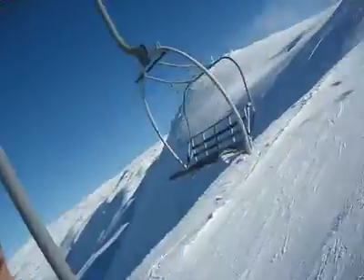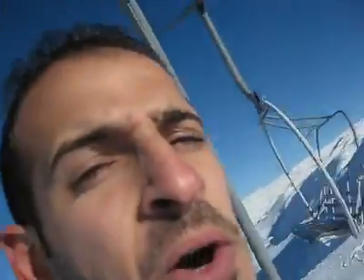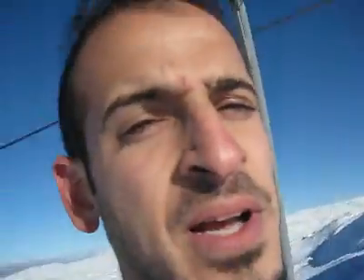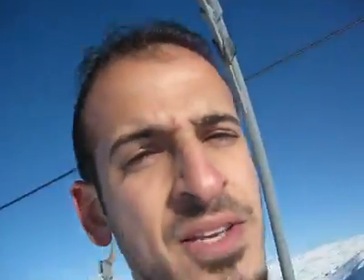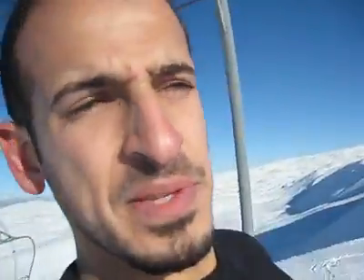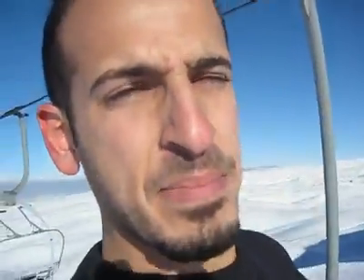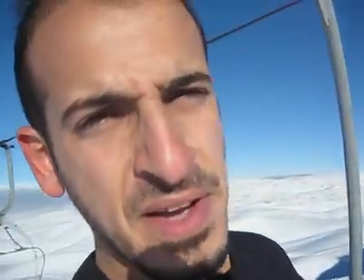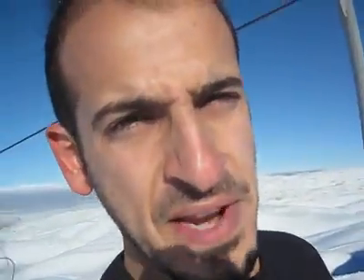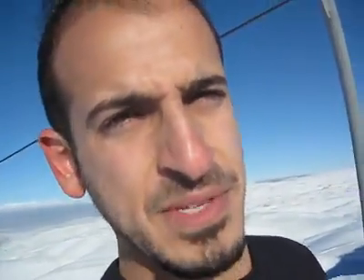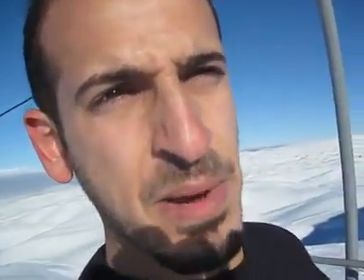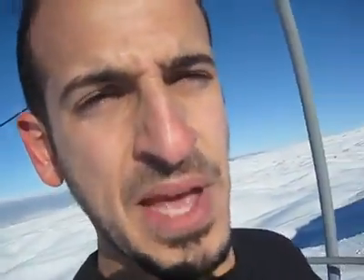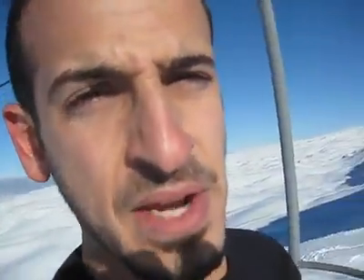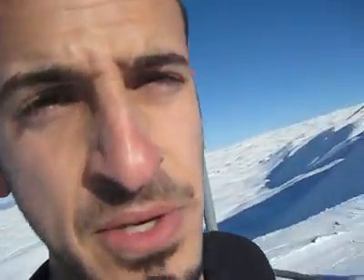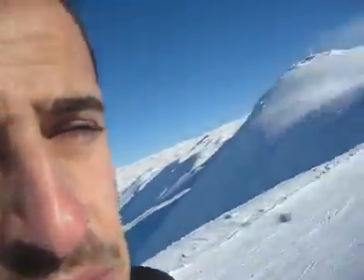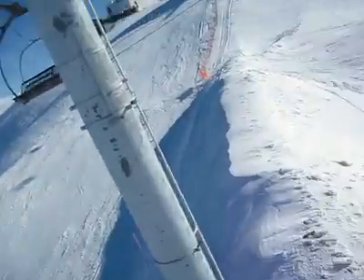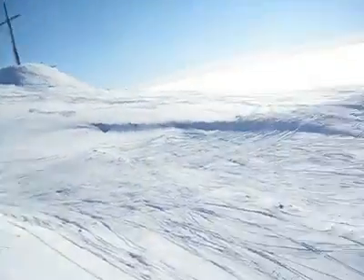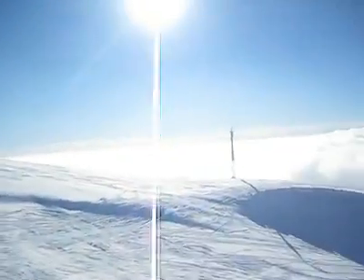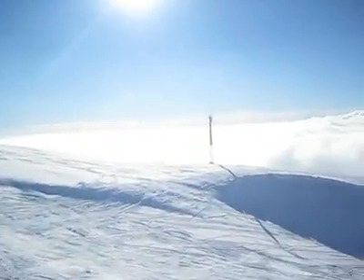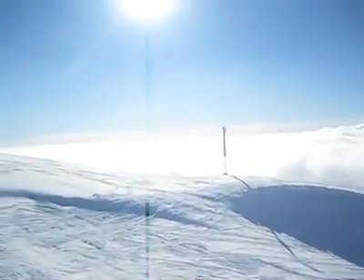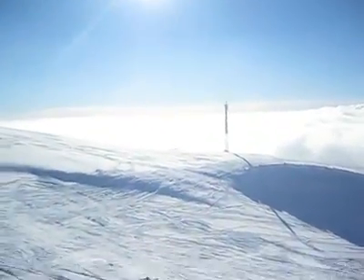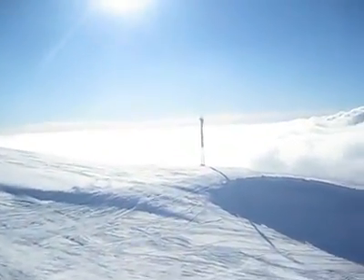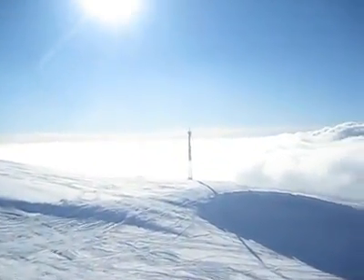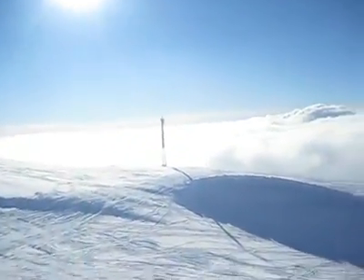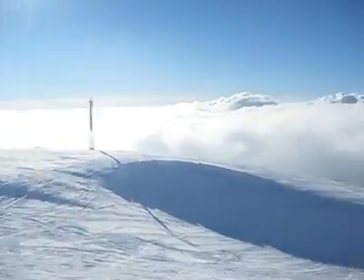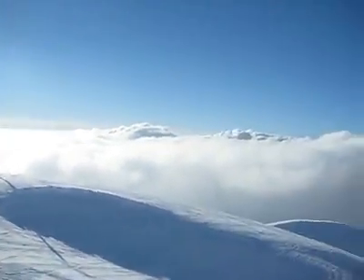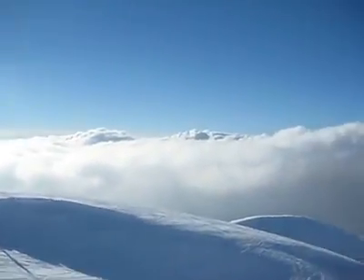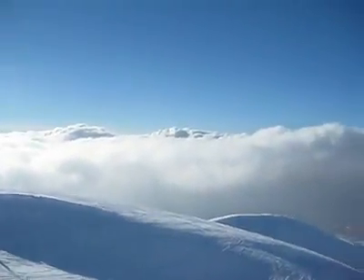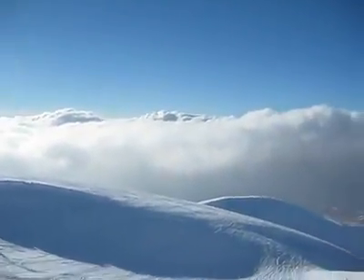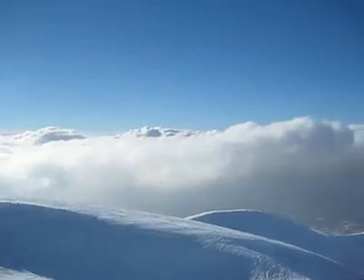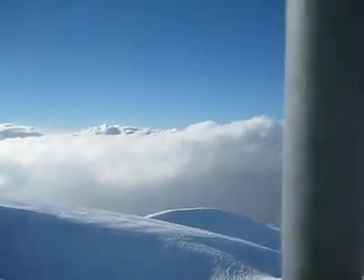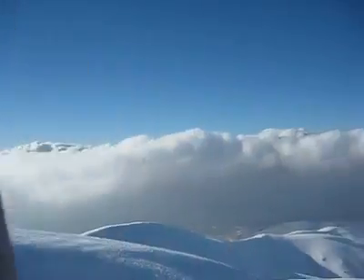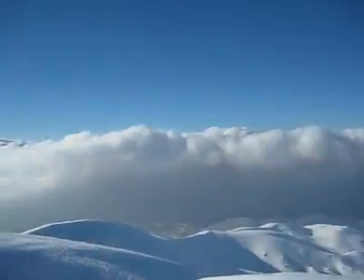Hello! So from the top of Fereyemzar we're about 2,800 meters. Look around here. Beirut is down there somewhere, hidden in the clouds. Look how nice those clouds are. Beautiful, beautiful.